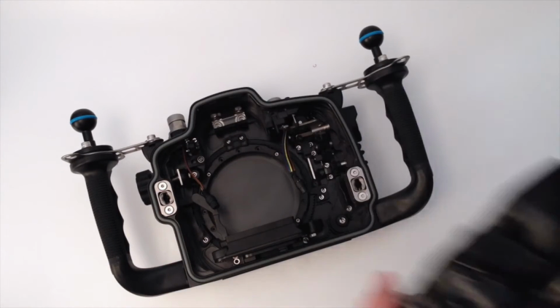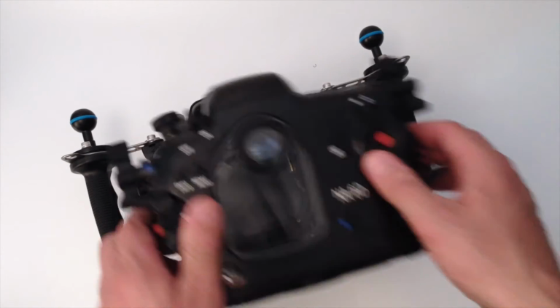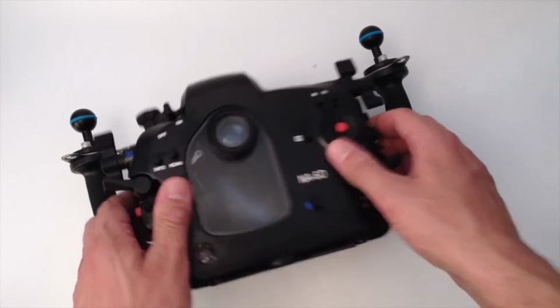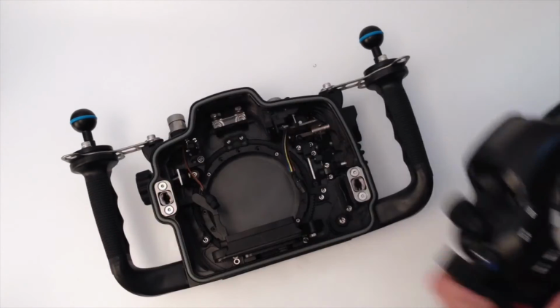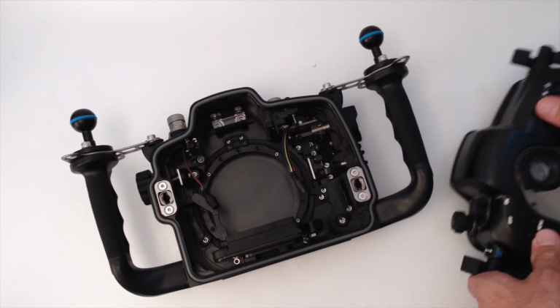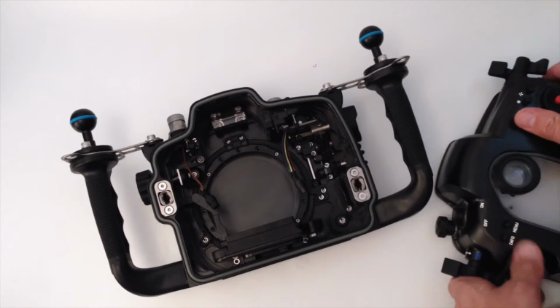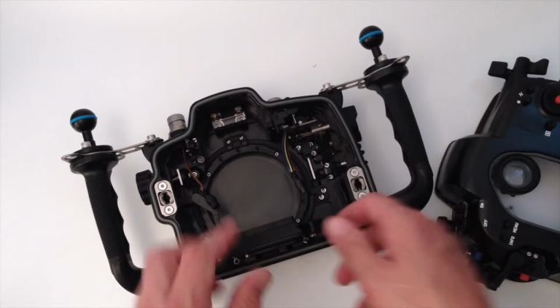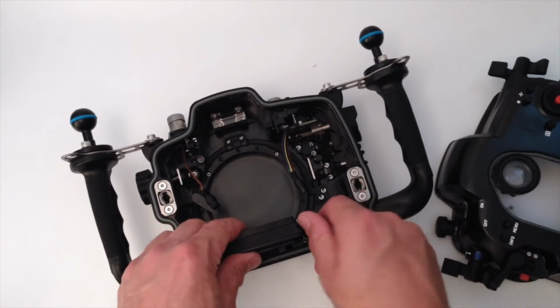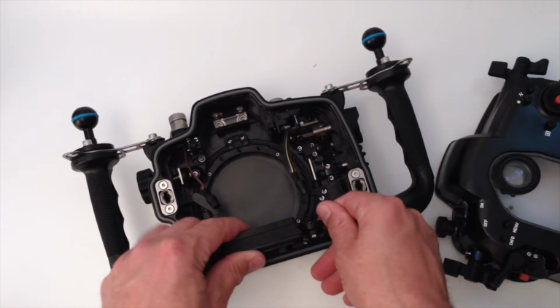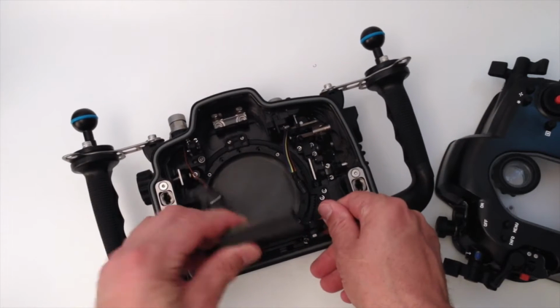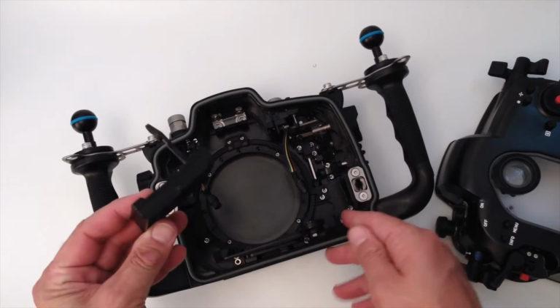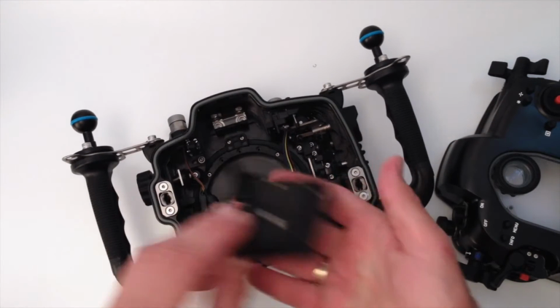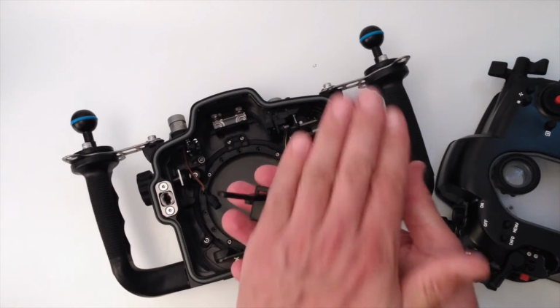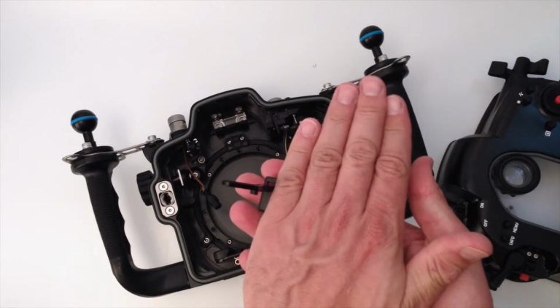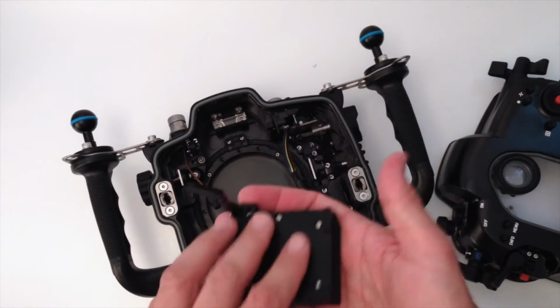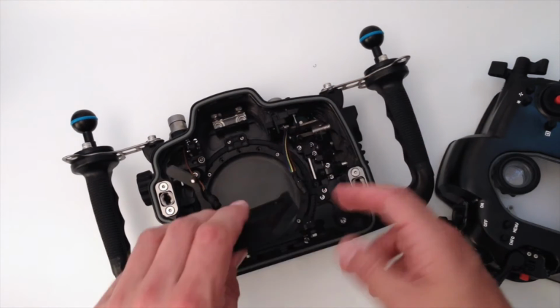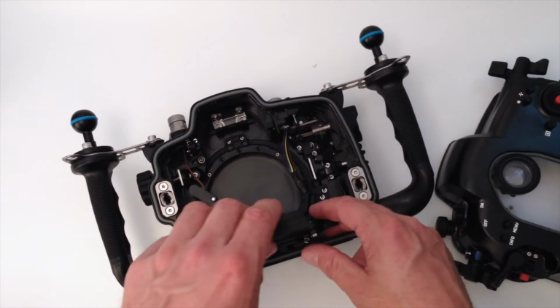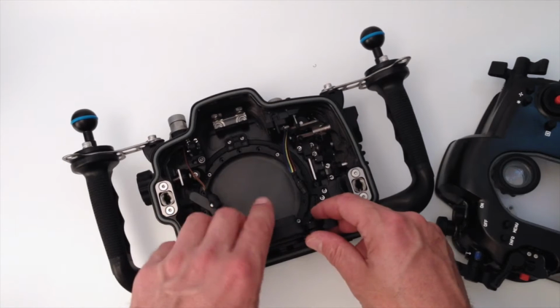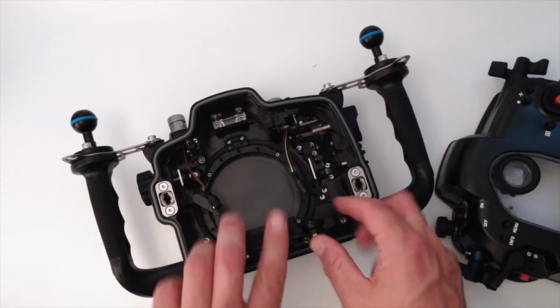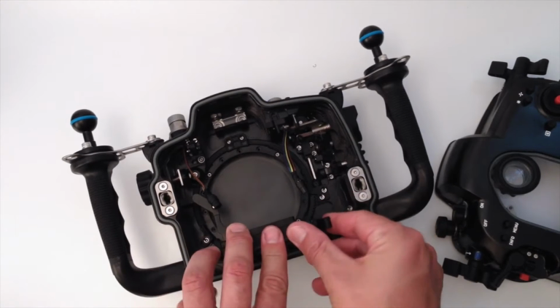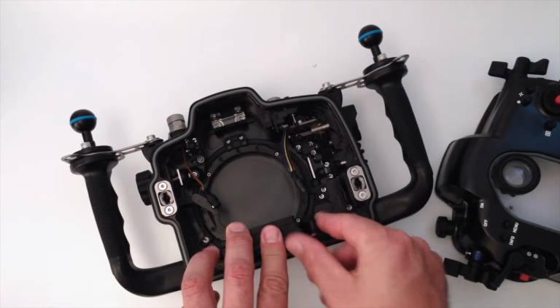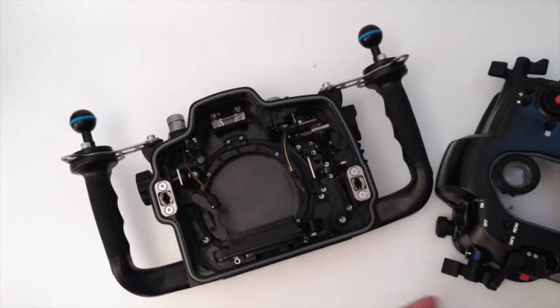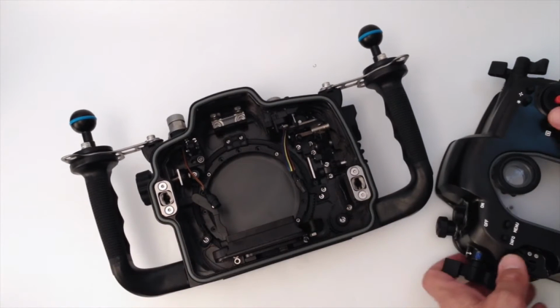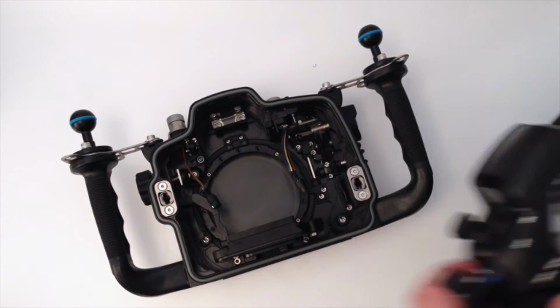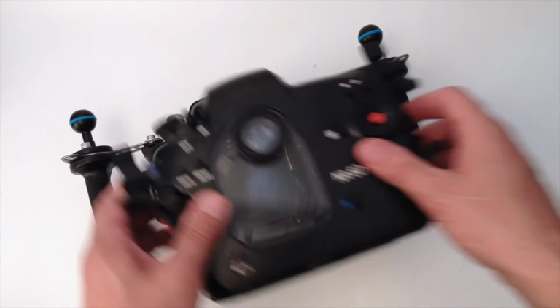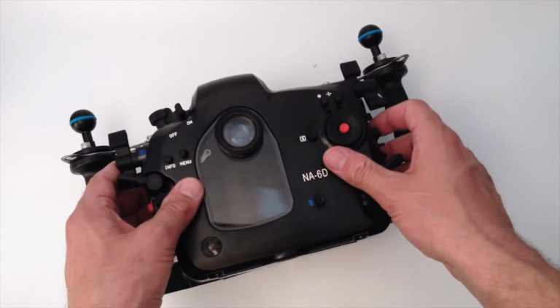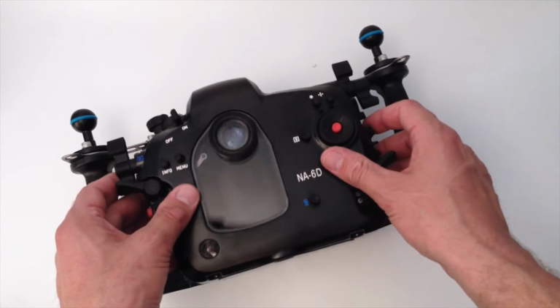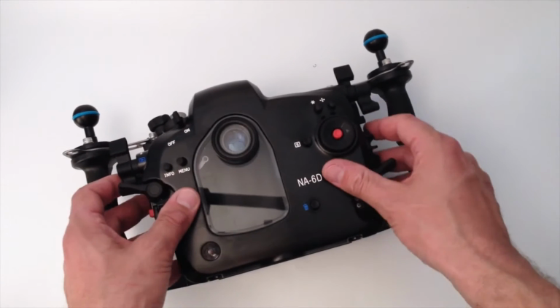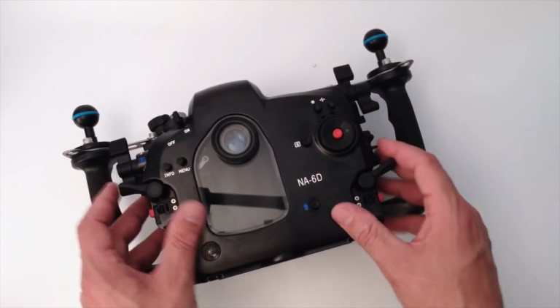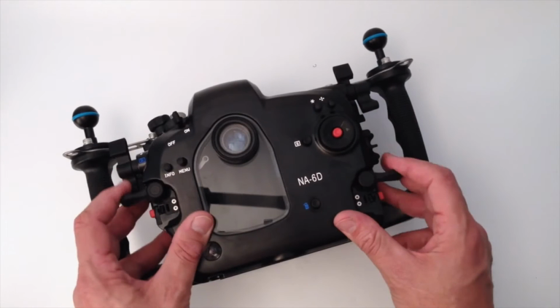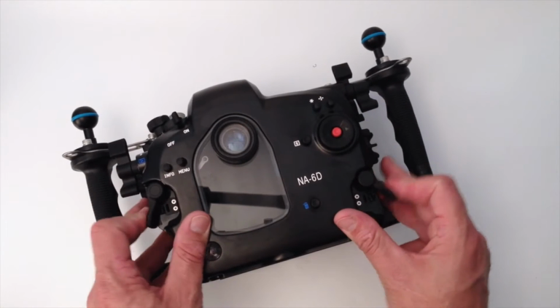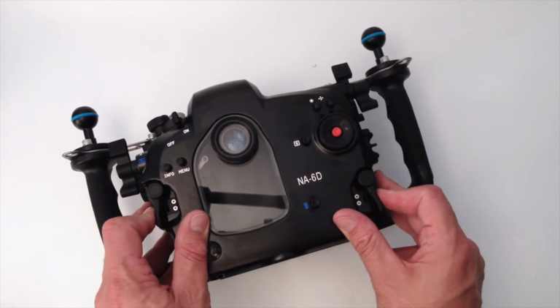But it's very easy to take on and off. This is how you mount the camera: you take off the tray, you mount the camera and it goes straight in here. You lock it and you're ready to close it. And it's really as simple as that.